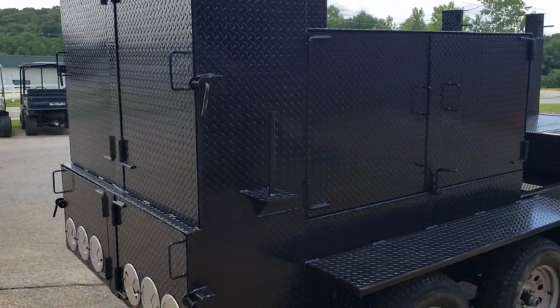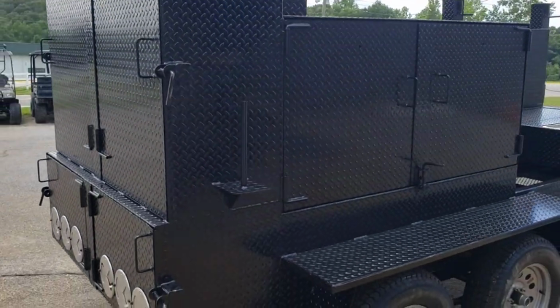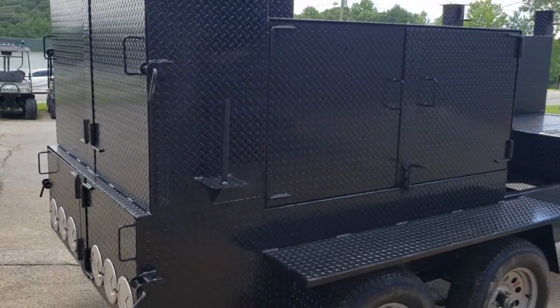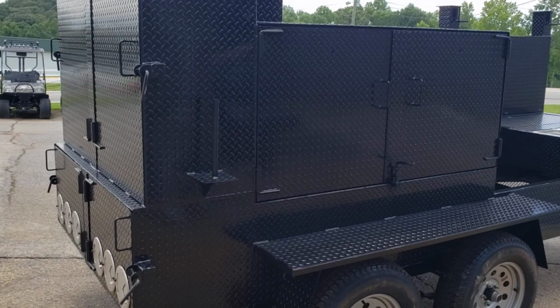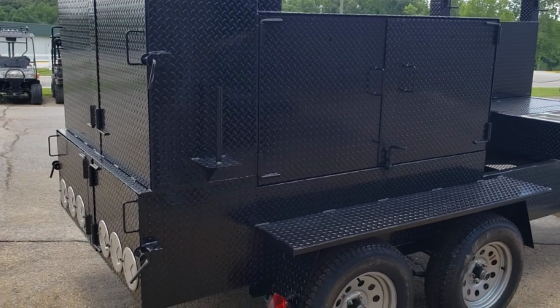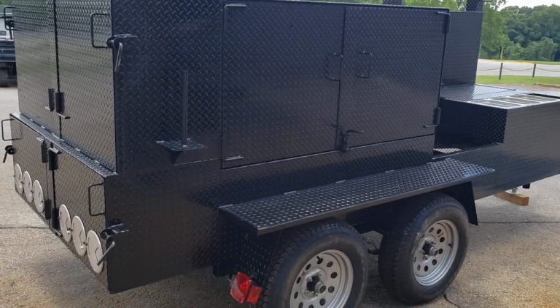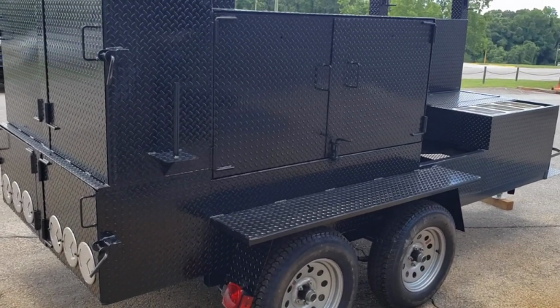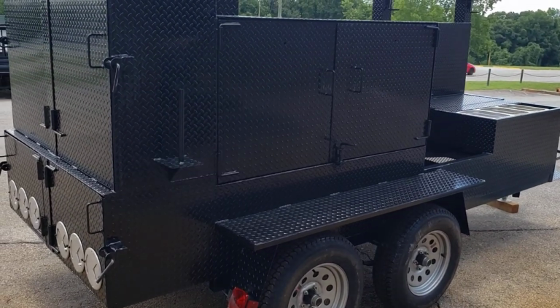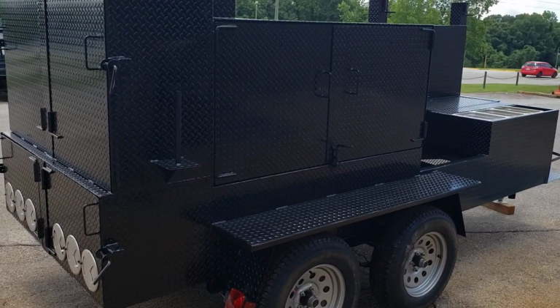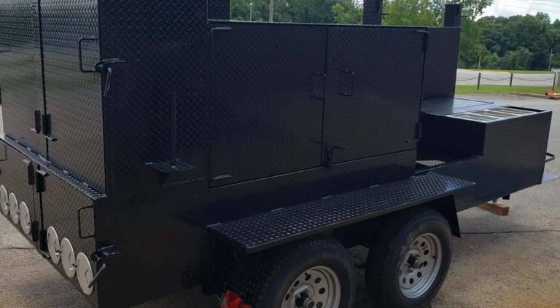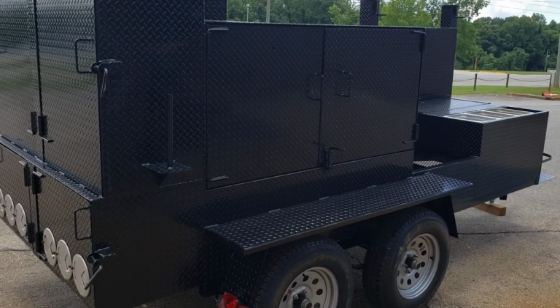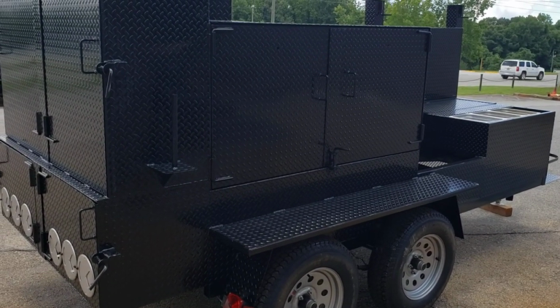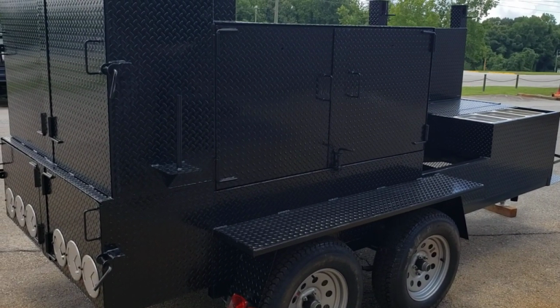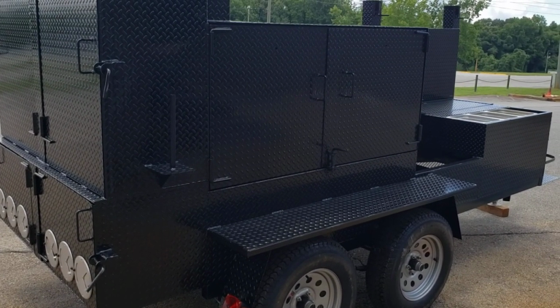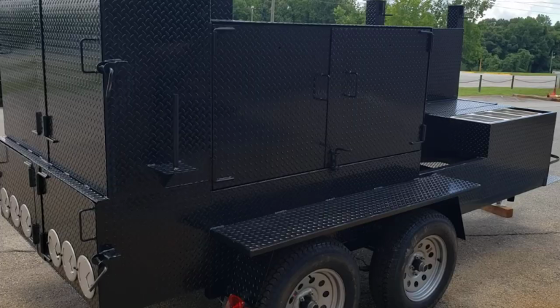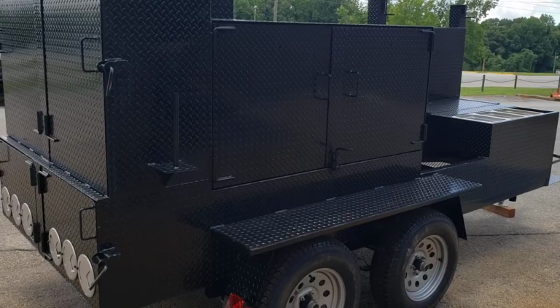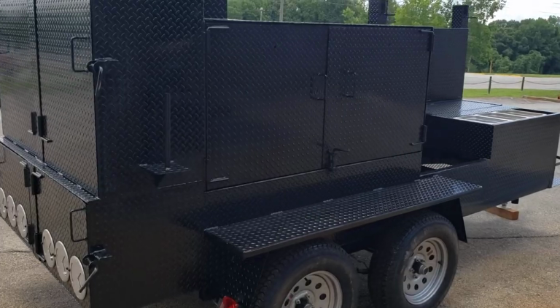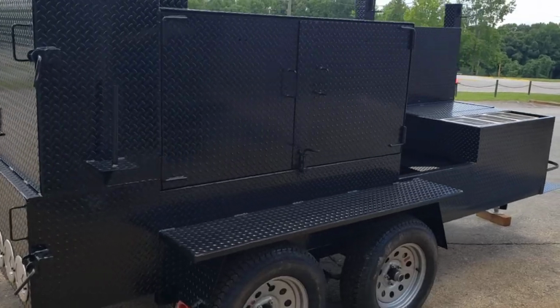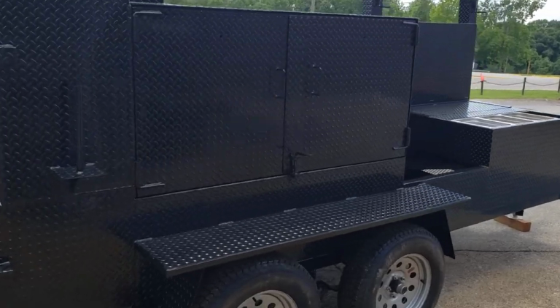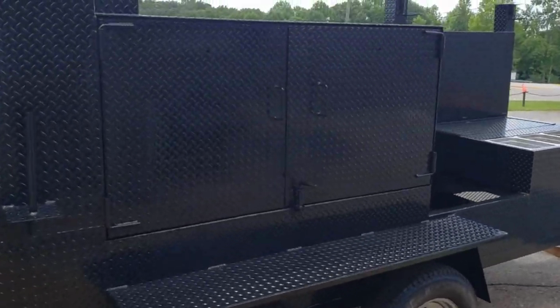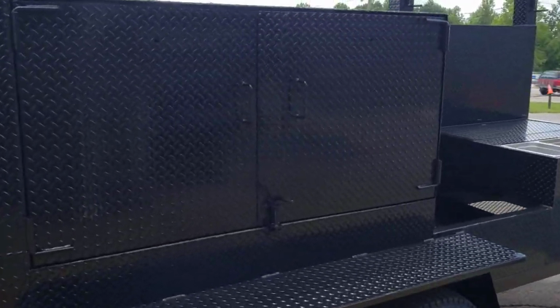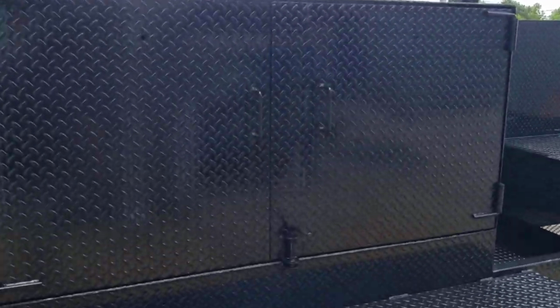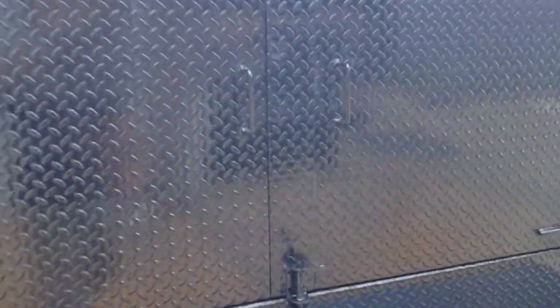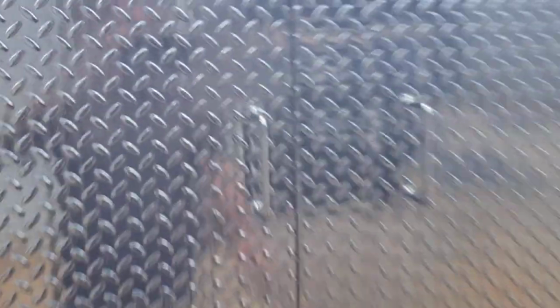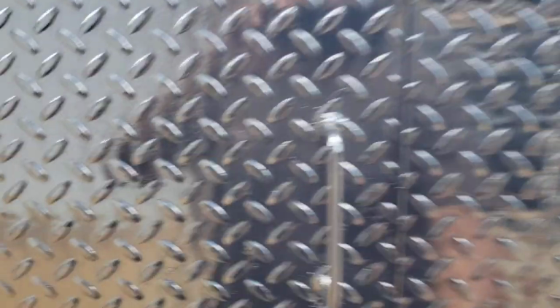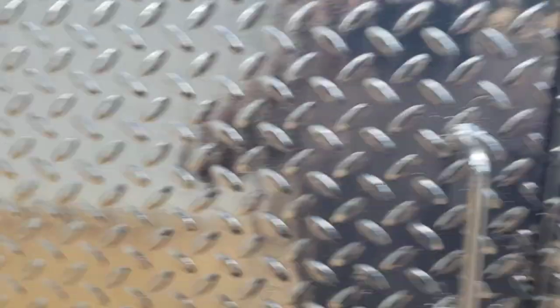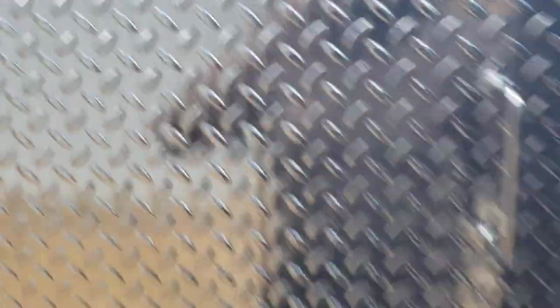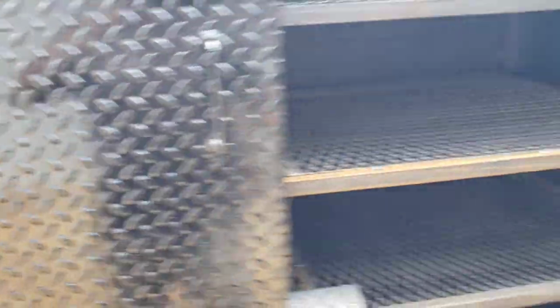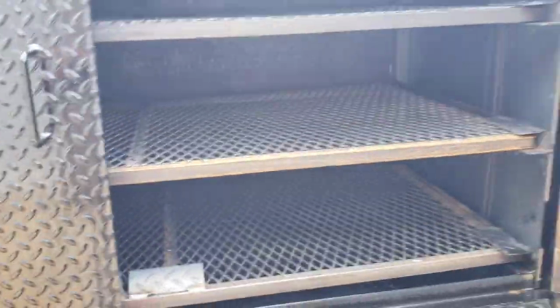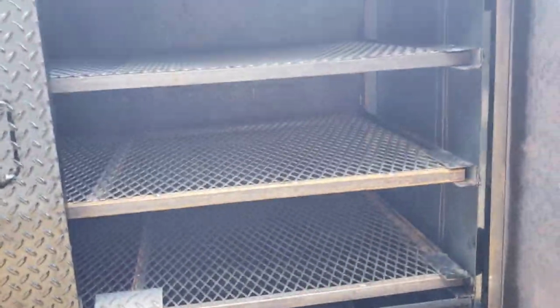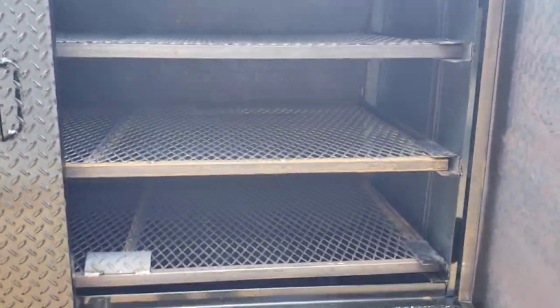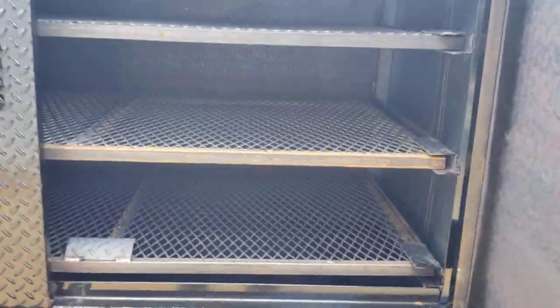I mean, this one is just loaded up. It's going to a pit master up north — he's going to be so excited. This over here is again a big double barn door smoker.